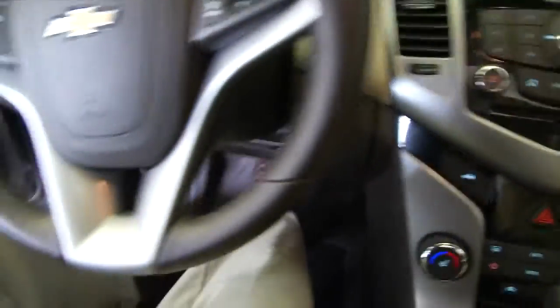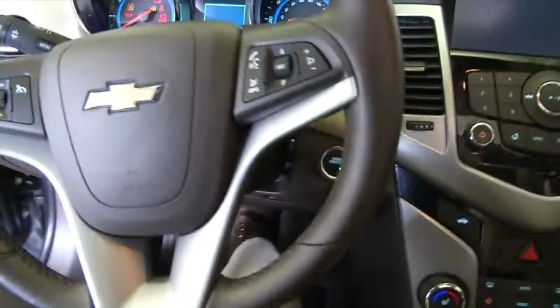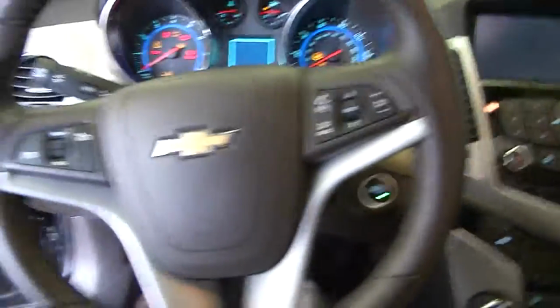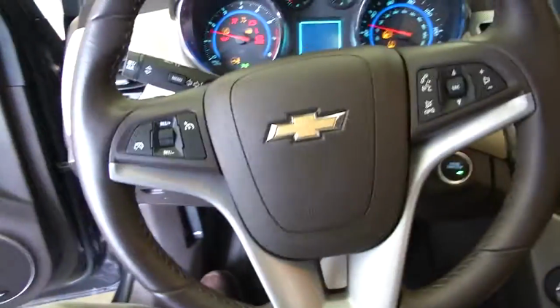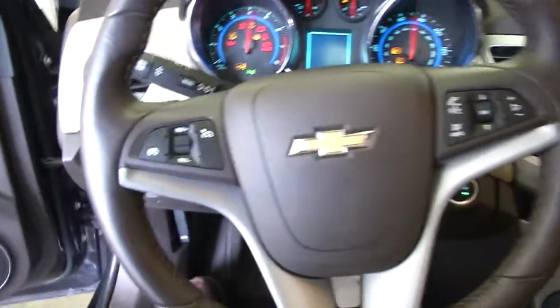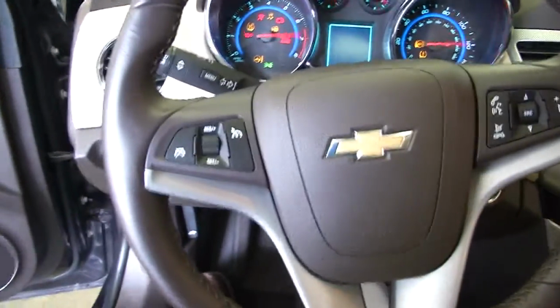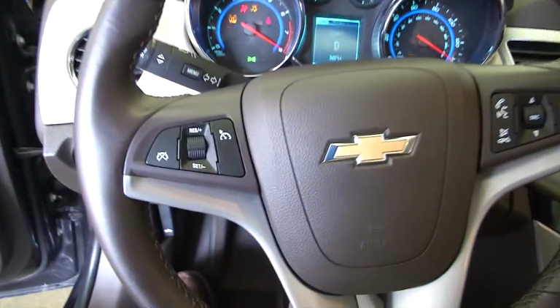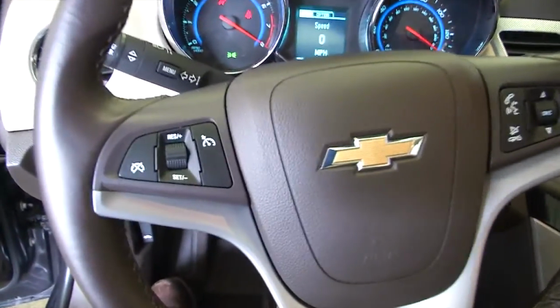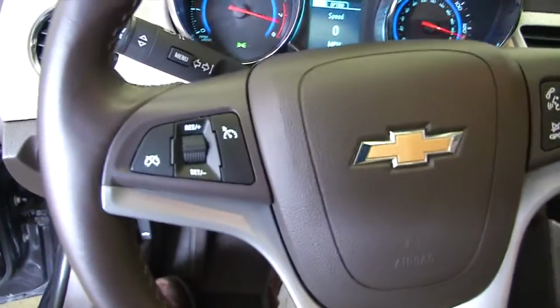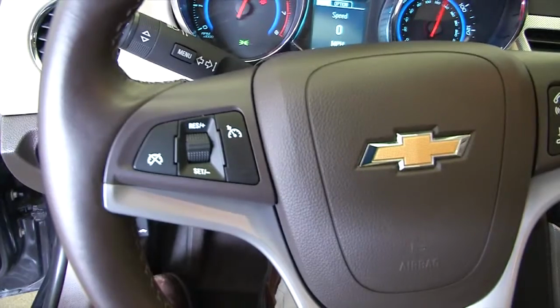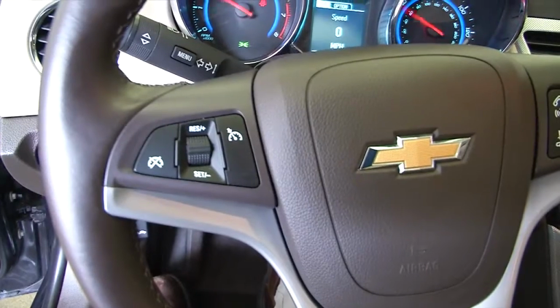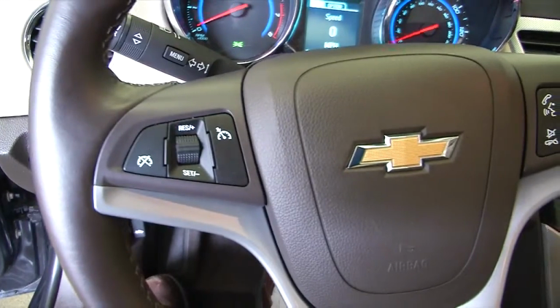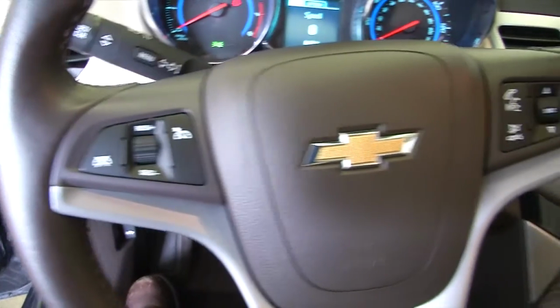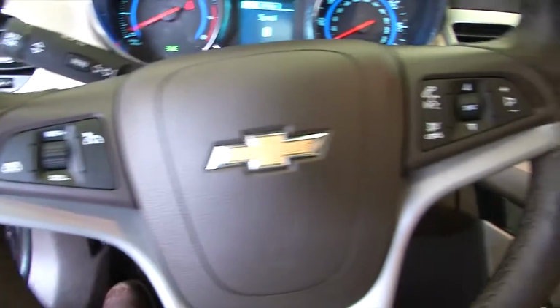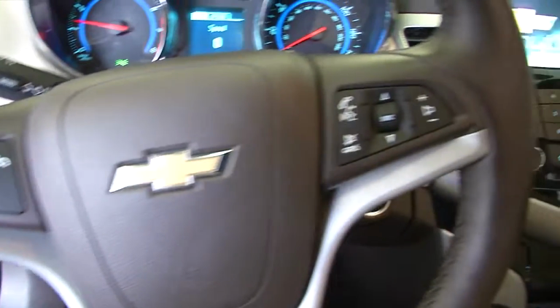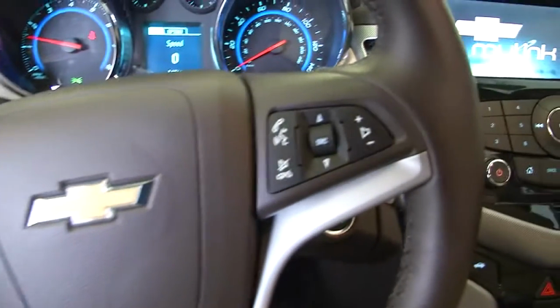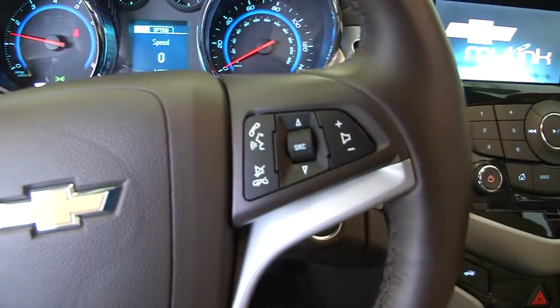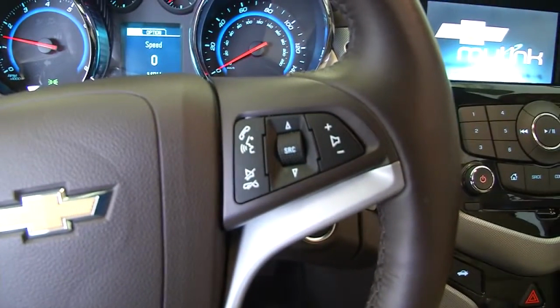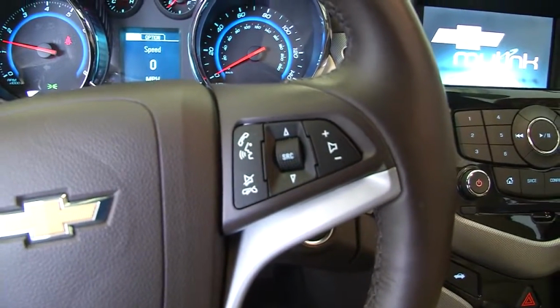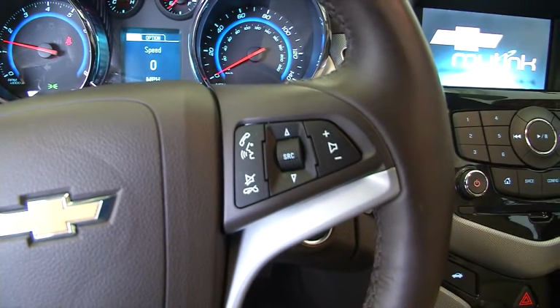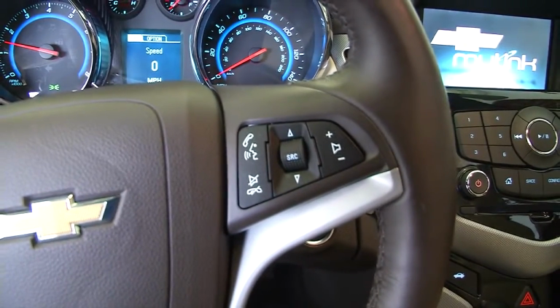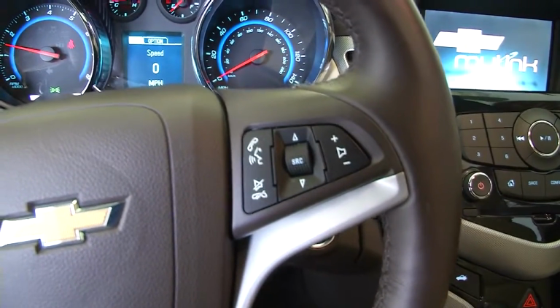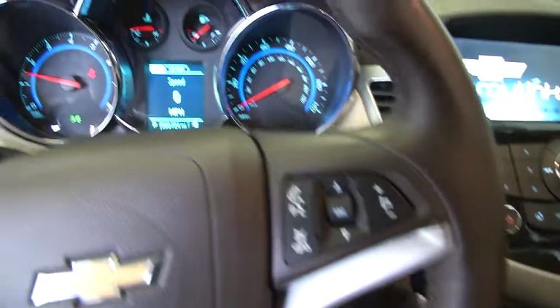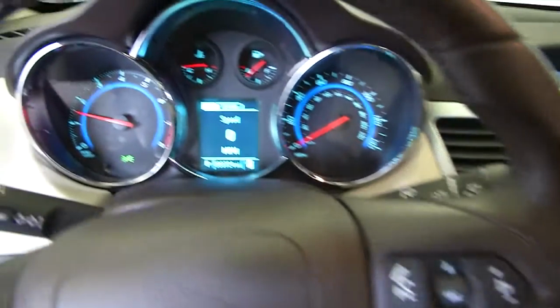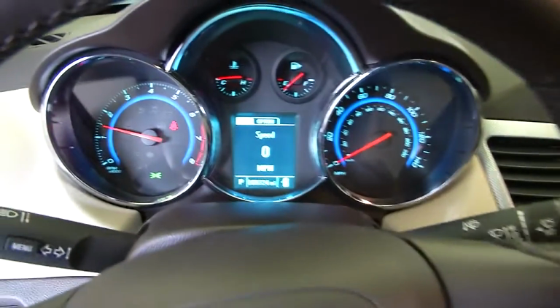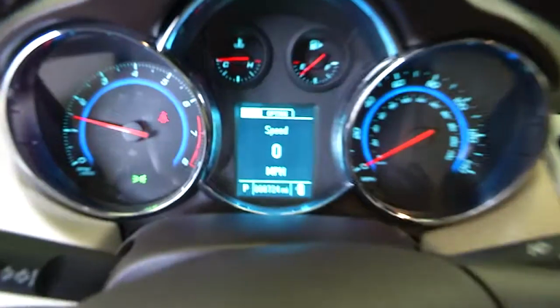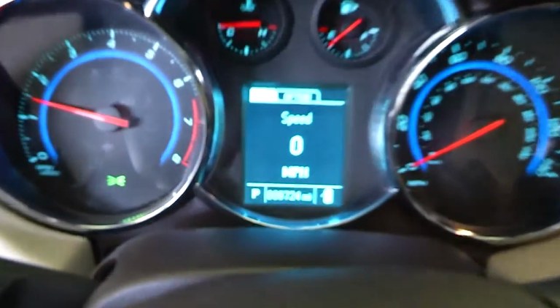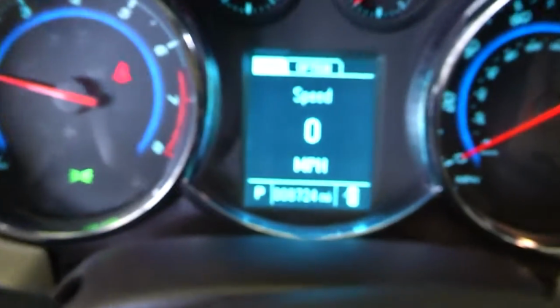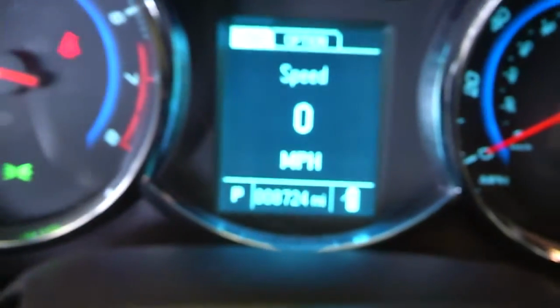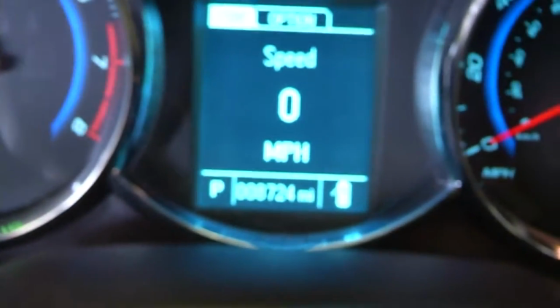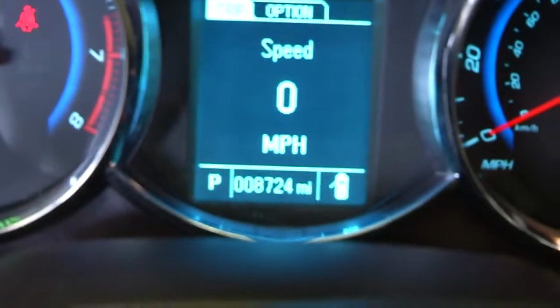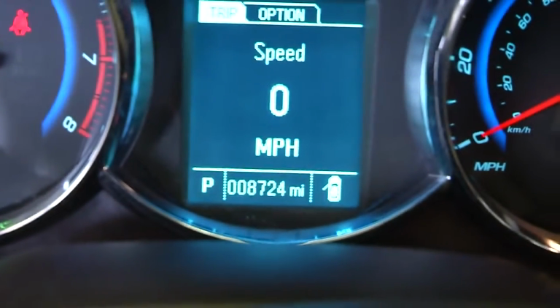Taking a look at the steering wheel, we have cruise control on one side, then your audio controls on the other. Confirming the mileage: 8,724 miles.